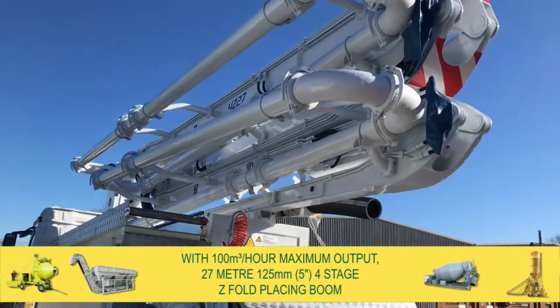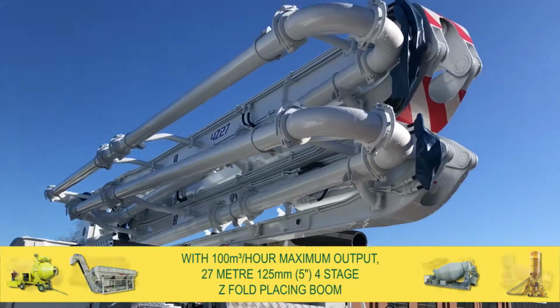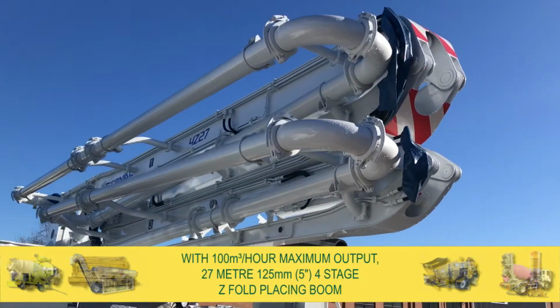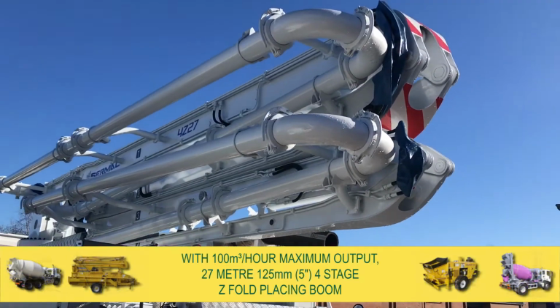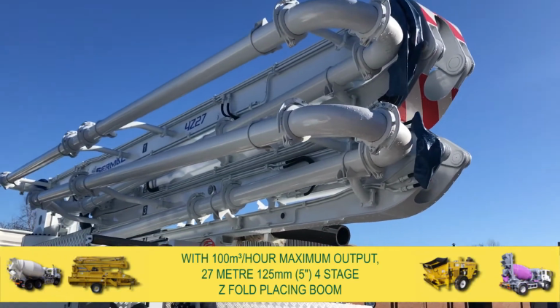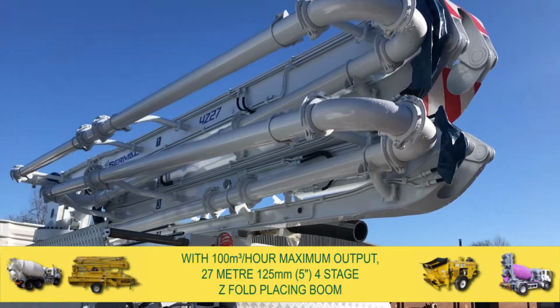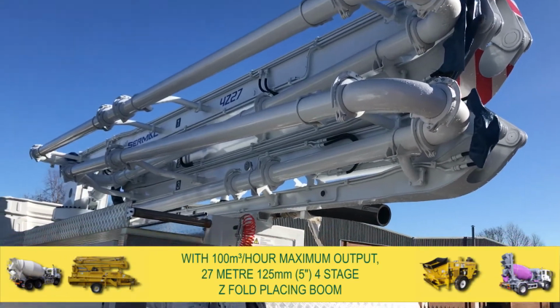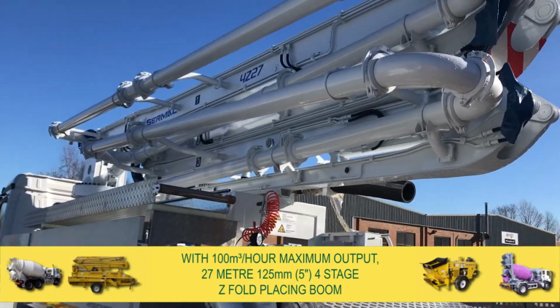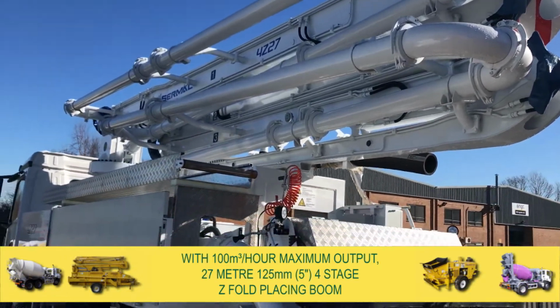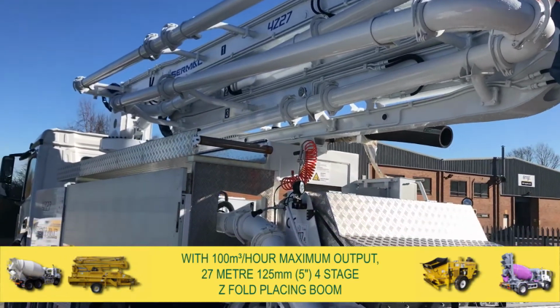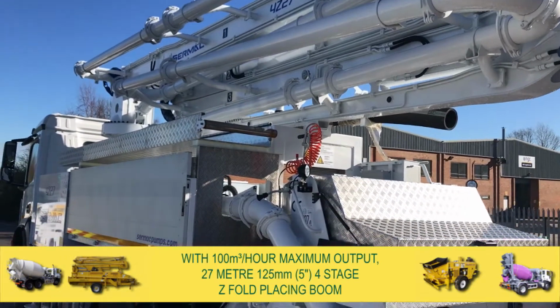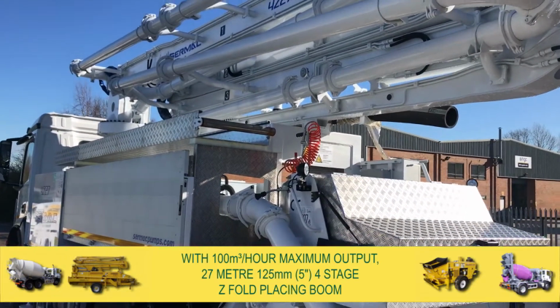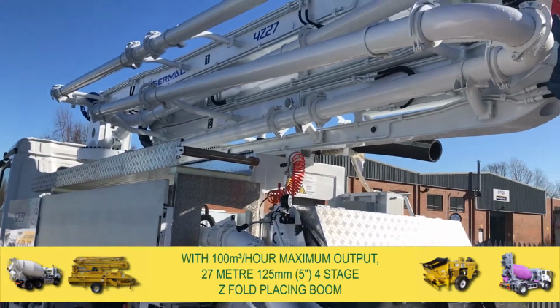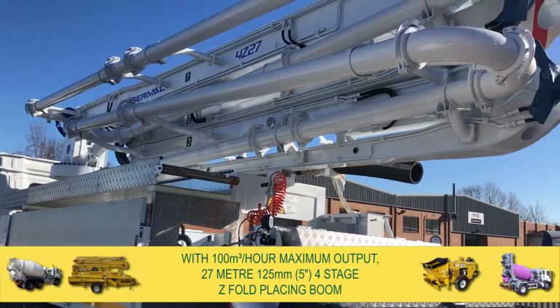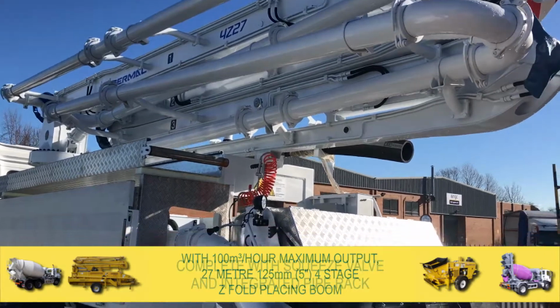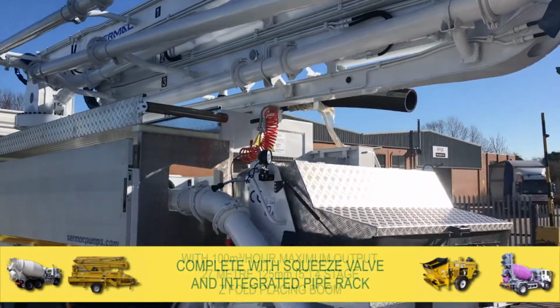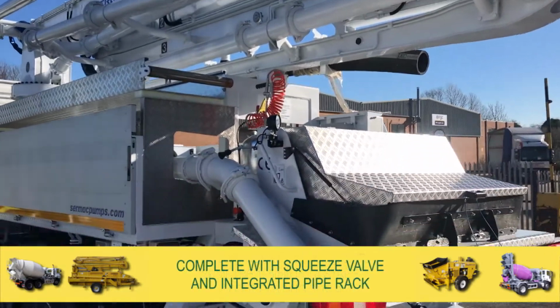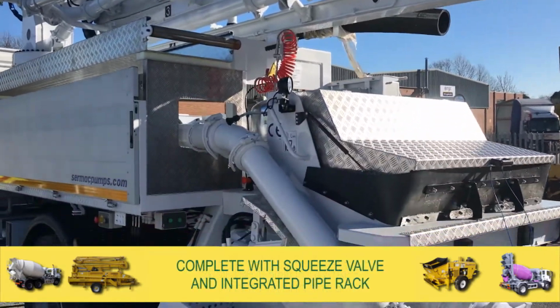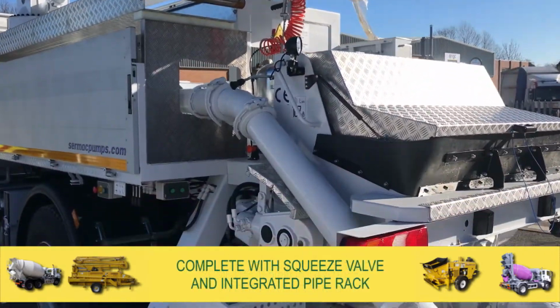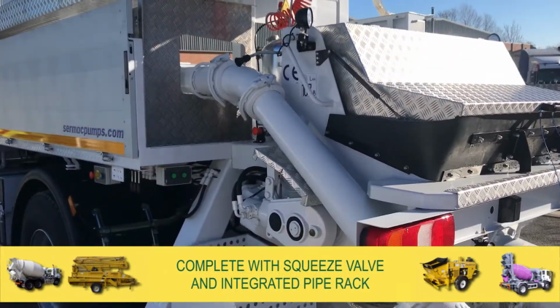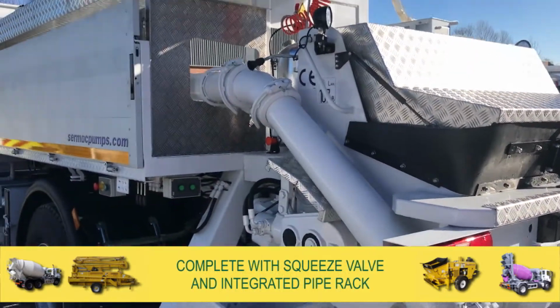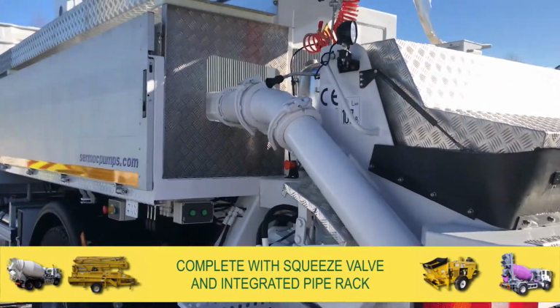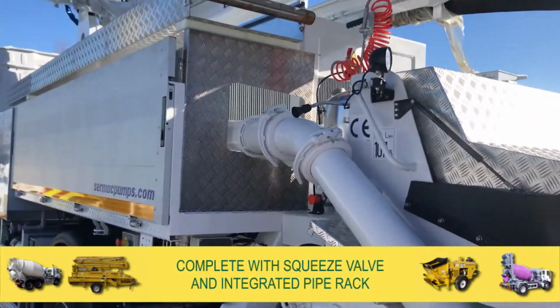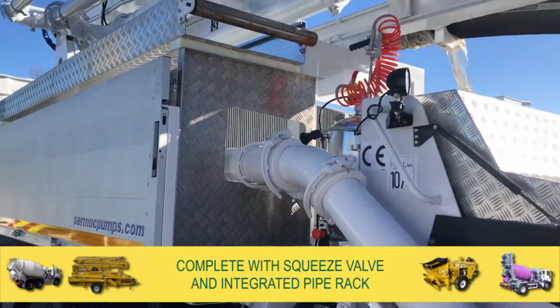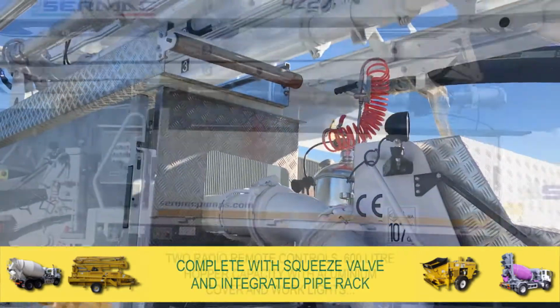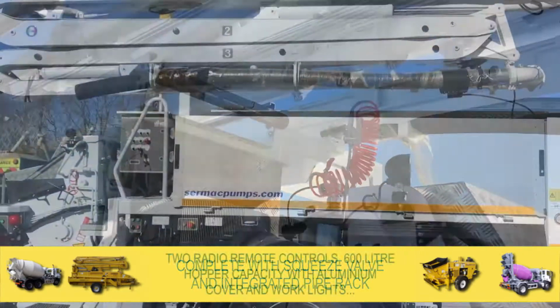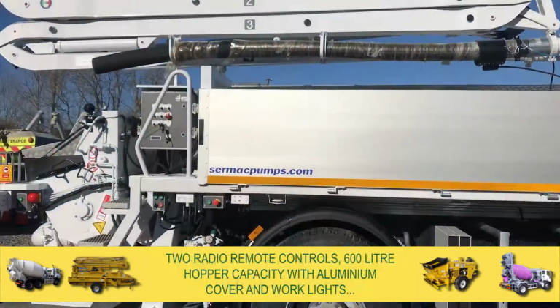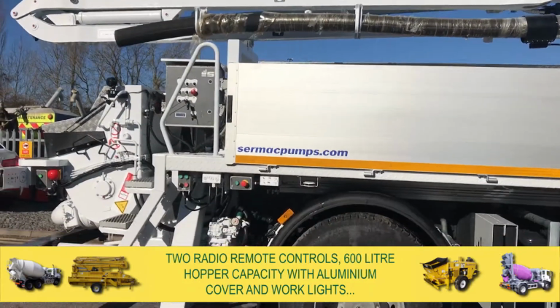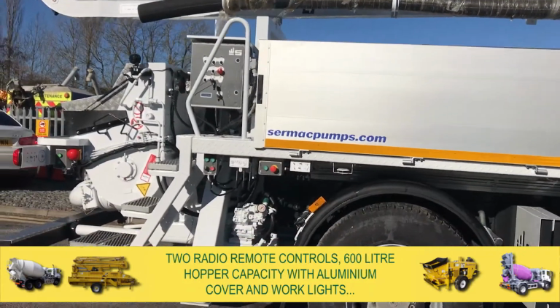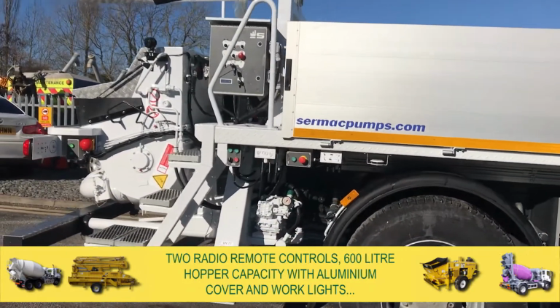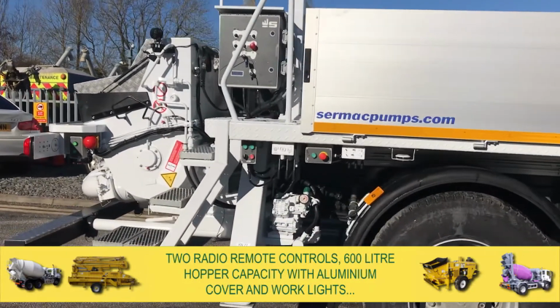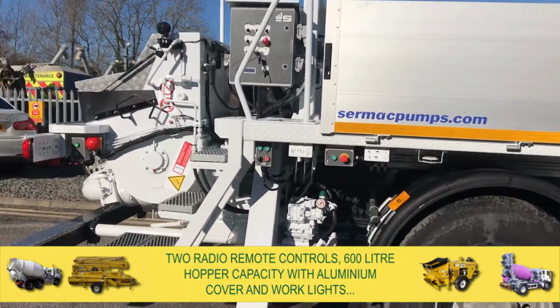It features a 27m, 125mm four-stage Z-fold placing boom, complete with squeeze valve and integrated pipe rack. It is supplied with two Ortec radio remote controls.